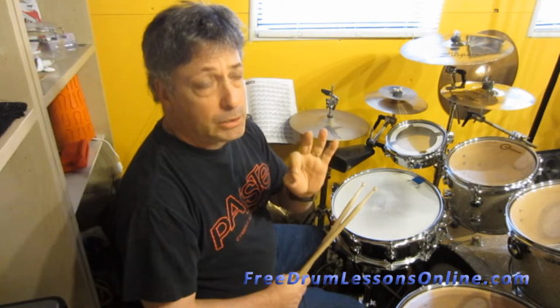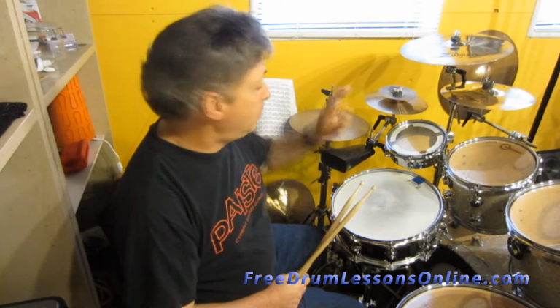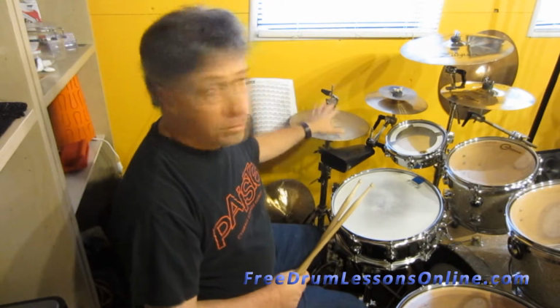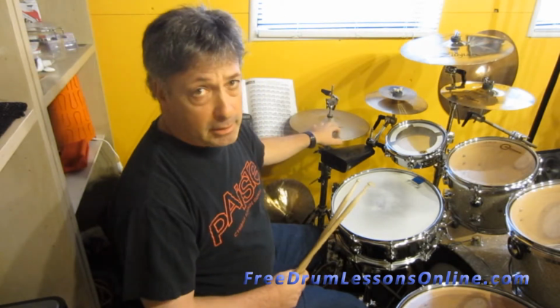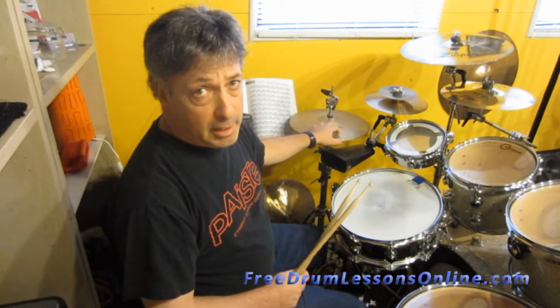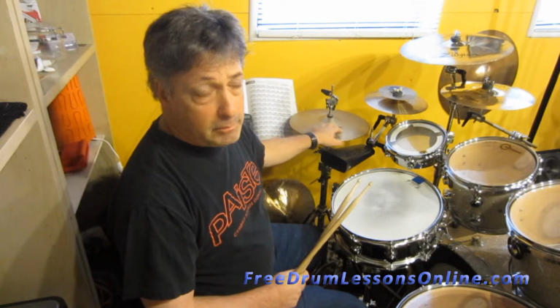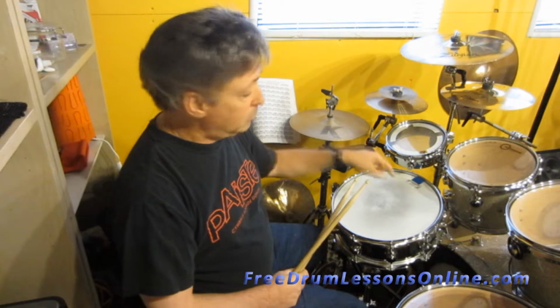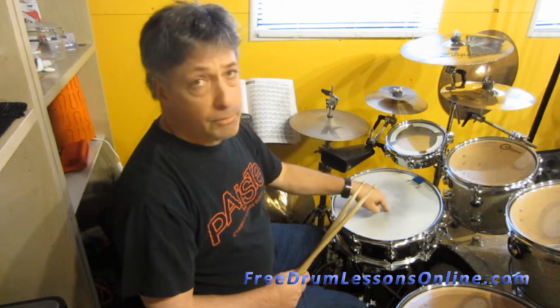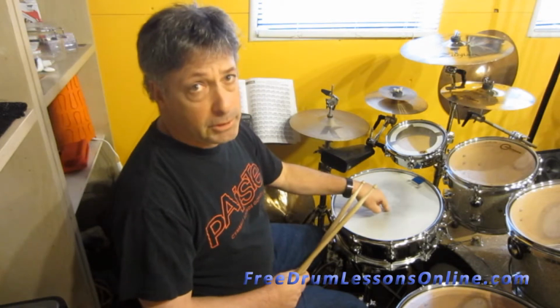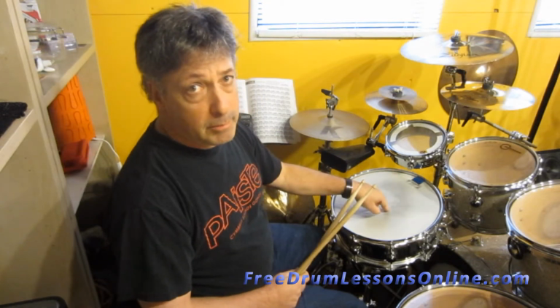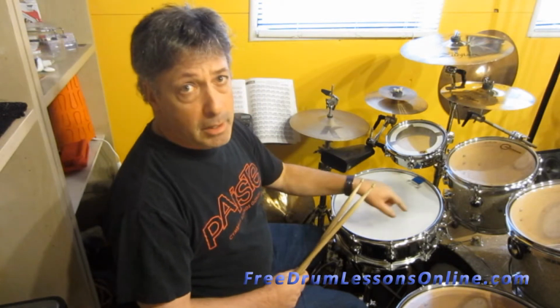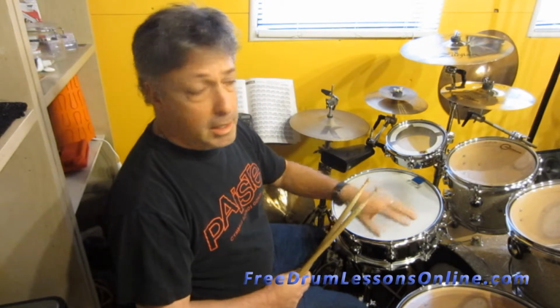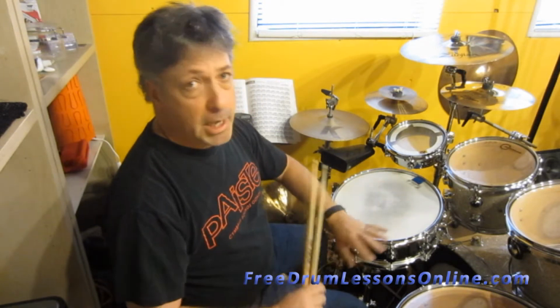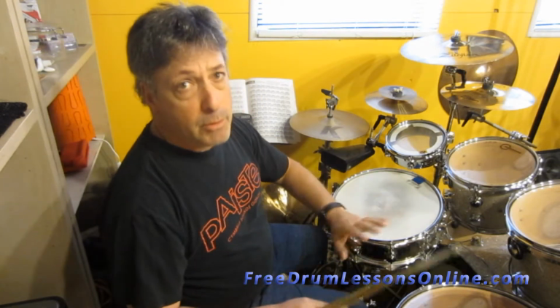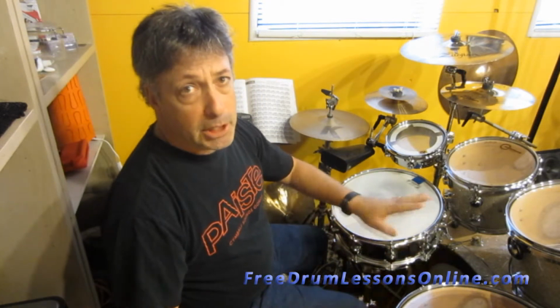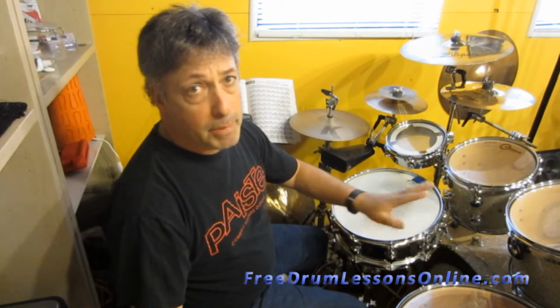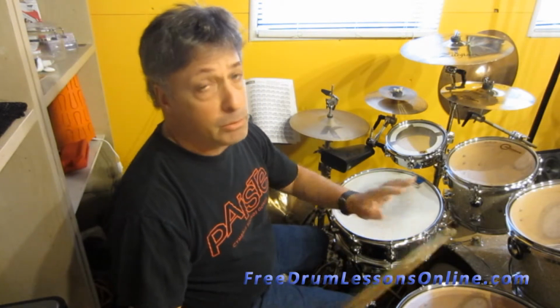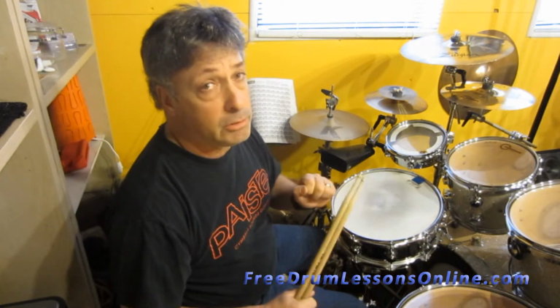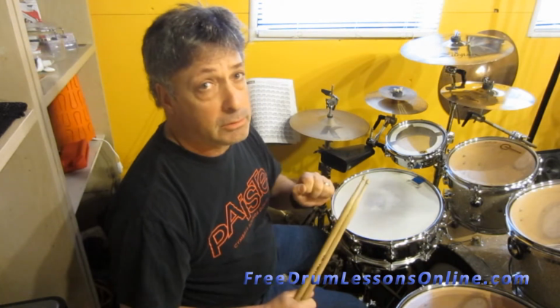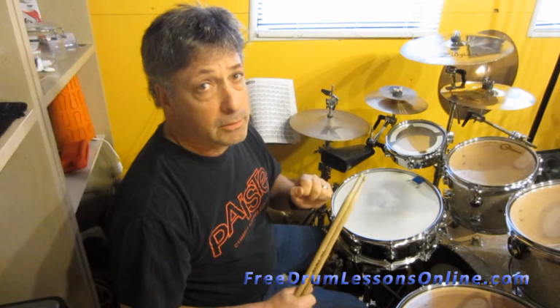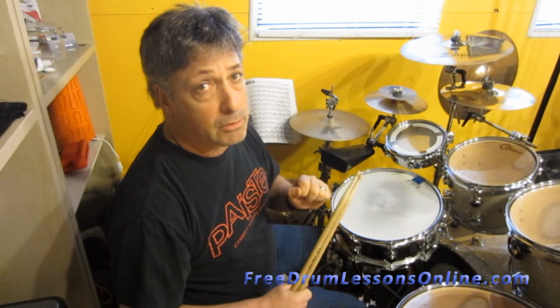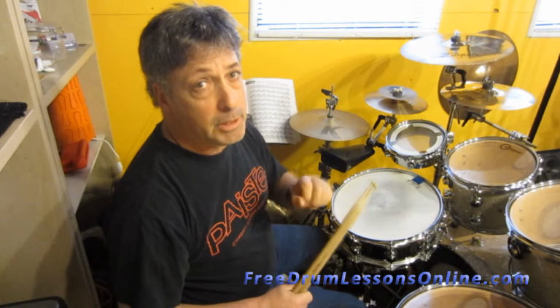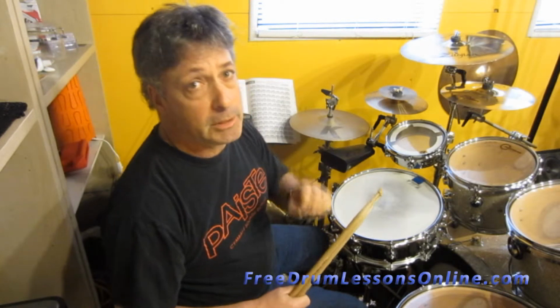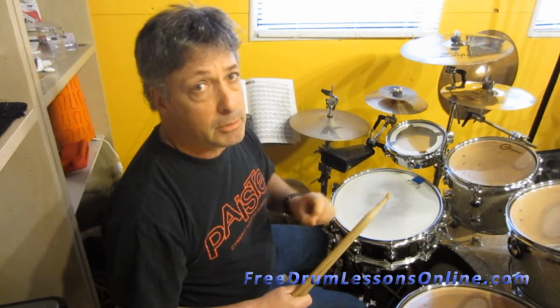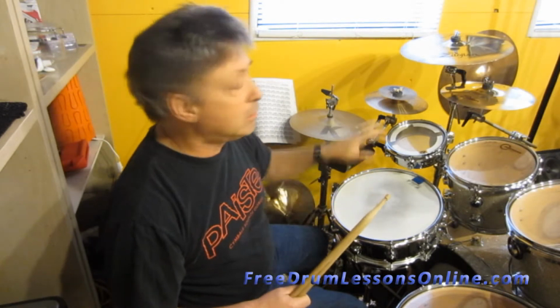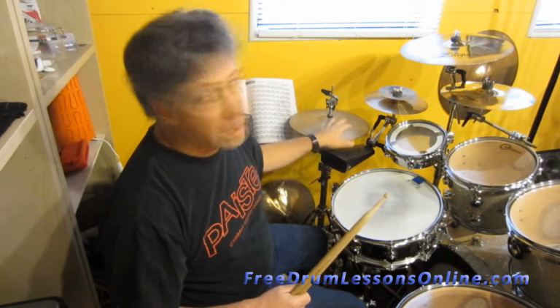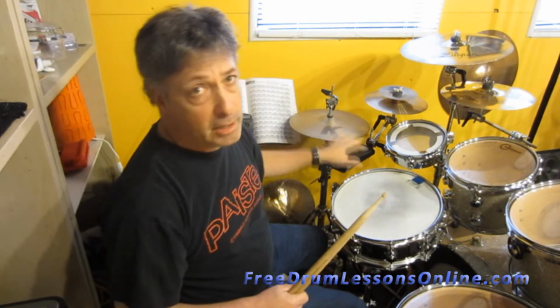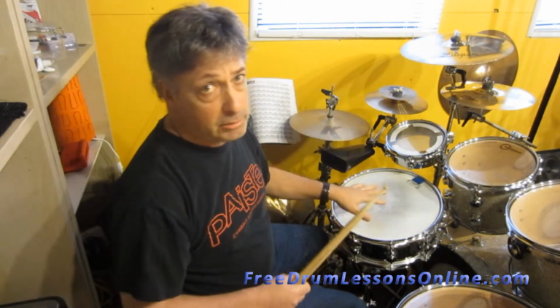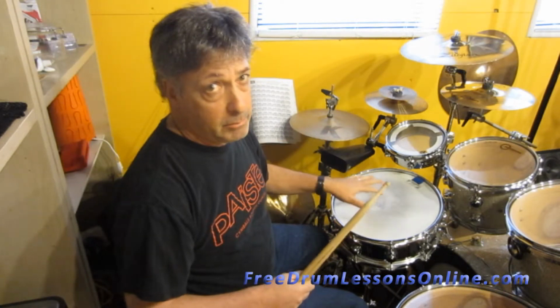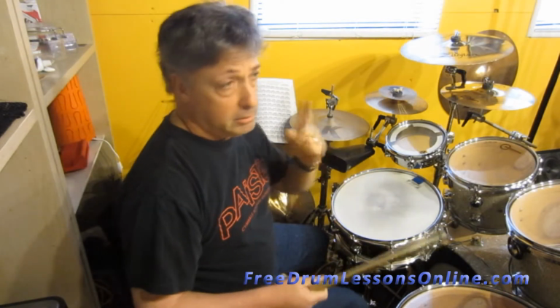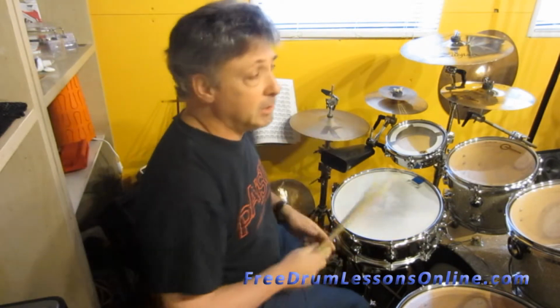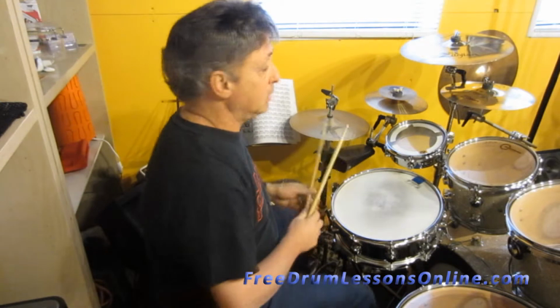It's where you play both hands on the hi-hat, two and four on the snare drum, and whatever kick drum pattern you want to use. So let me give you an example. I'm just going to play the hi-hat and the snare drum, if you like this.